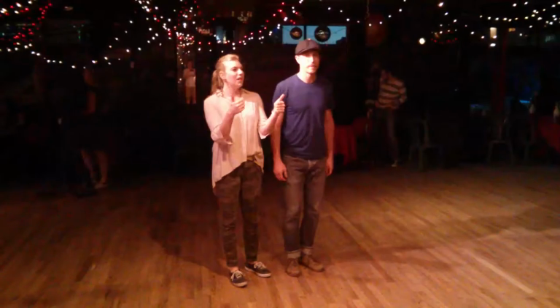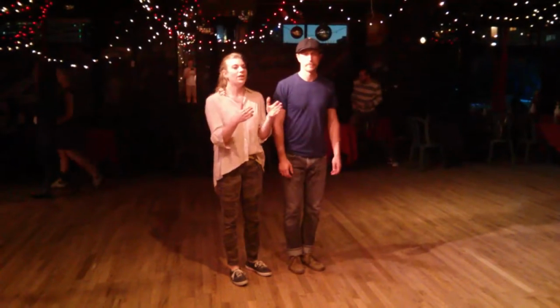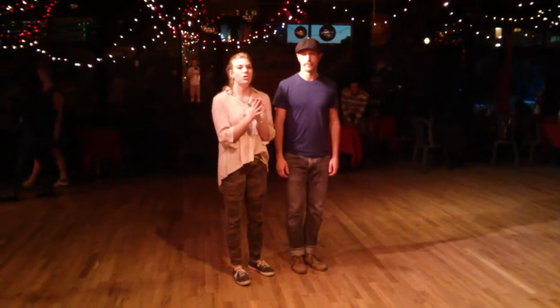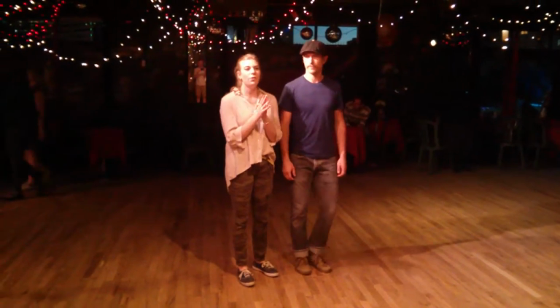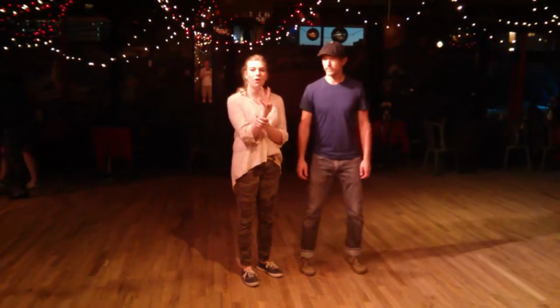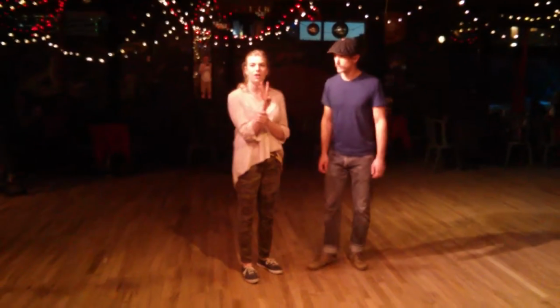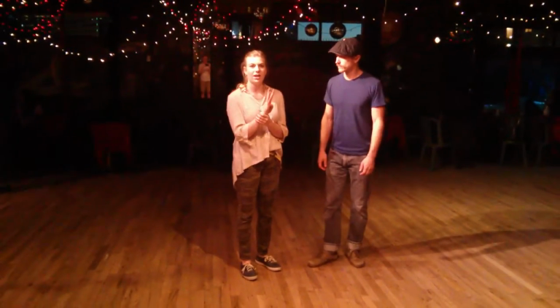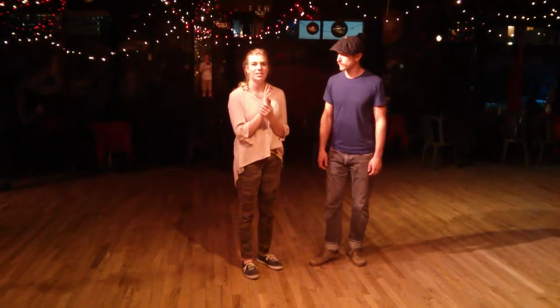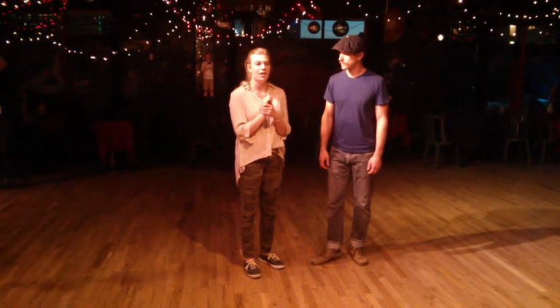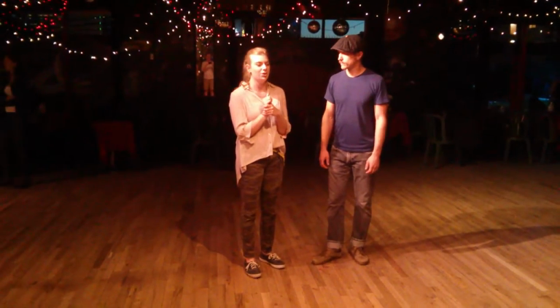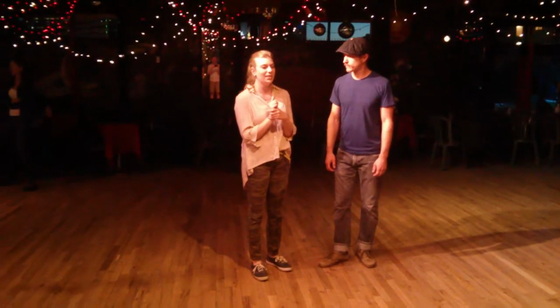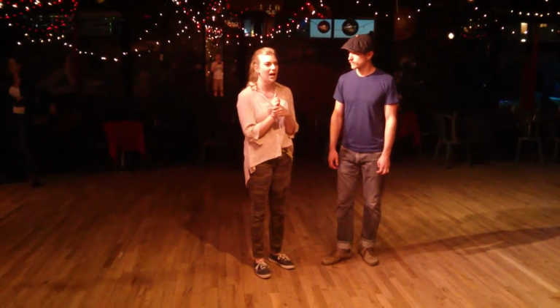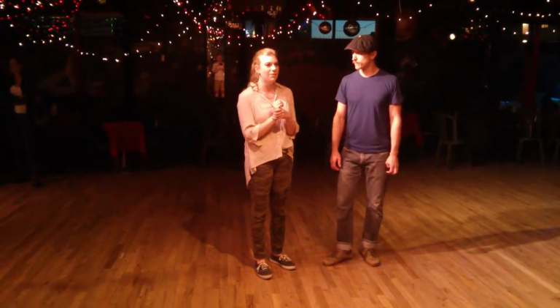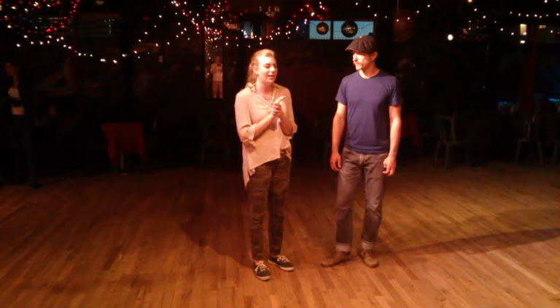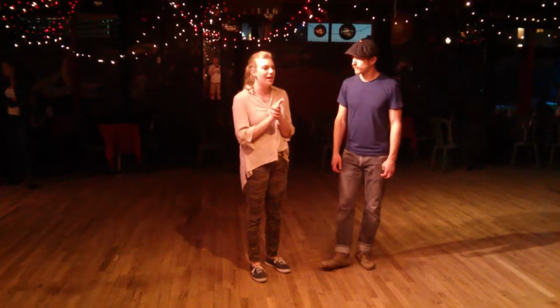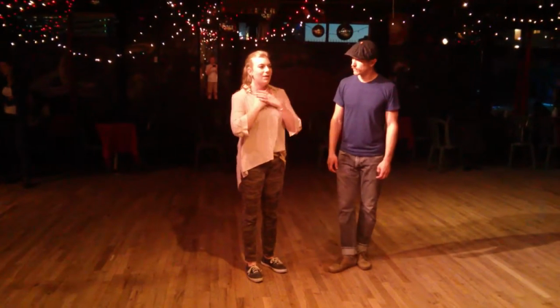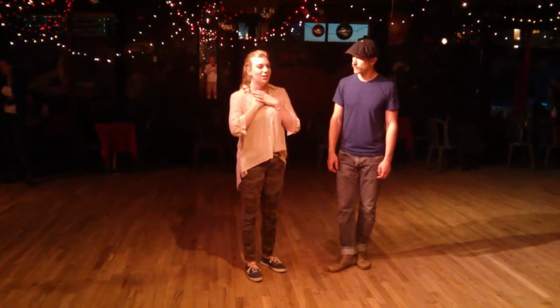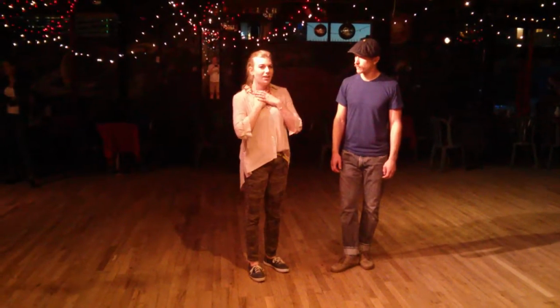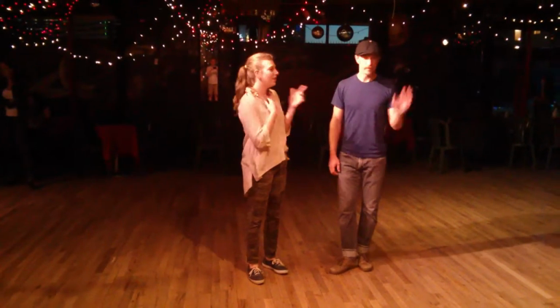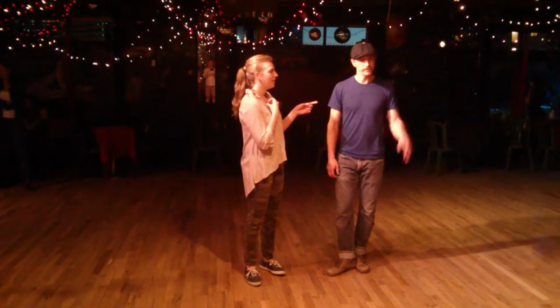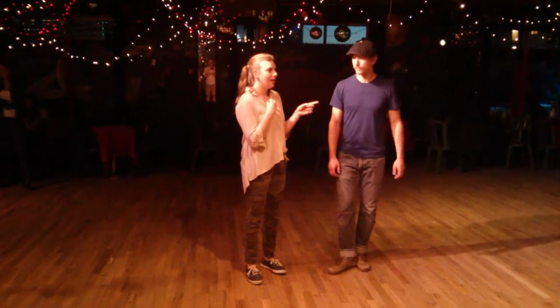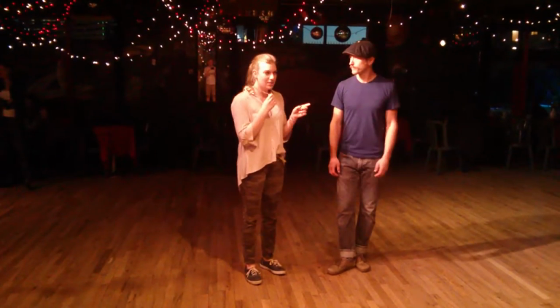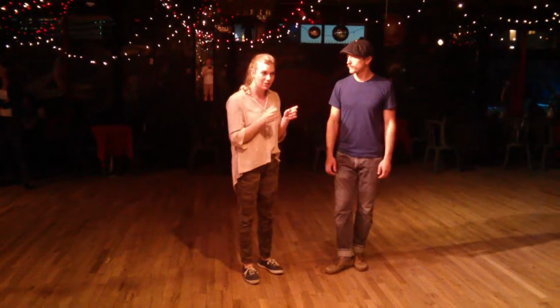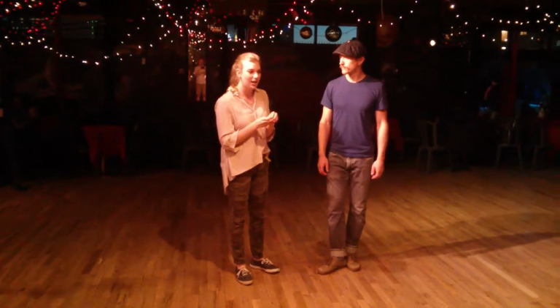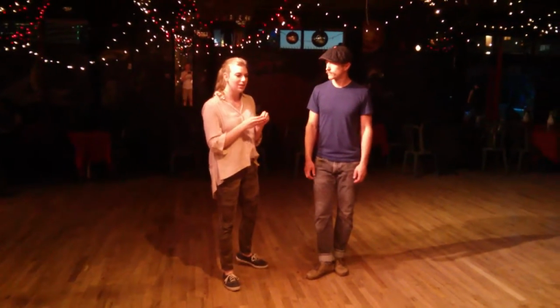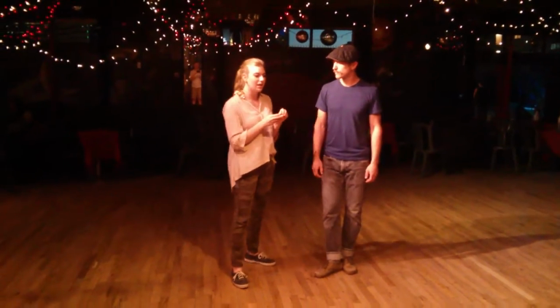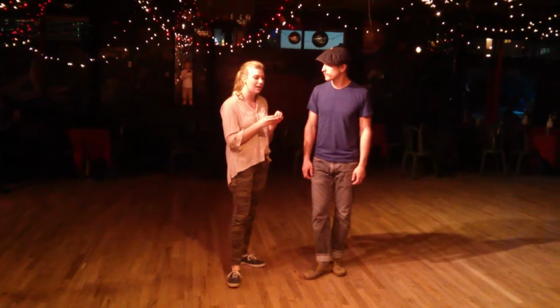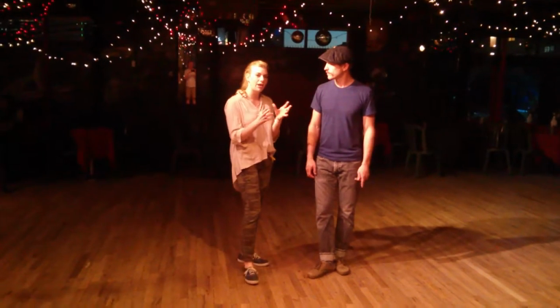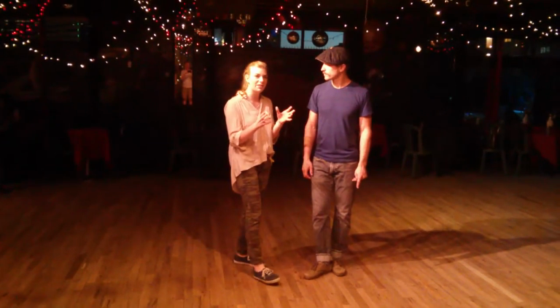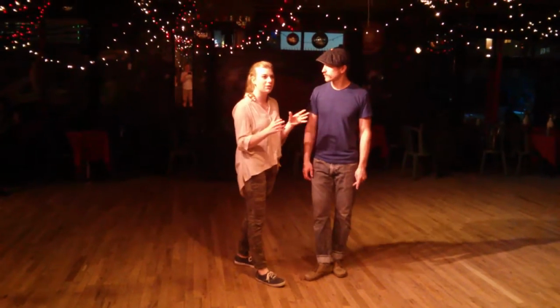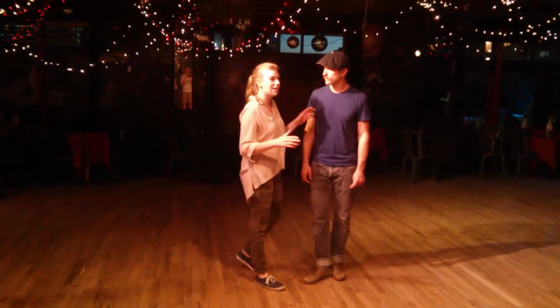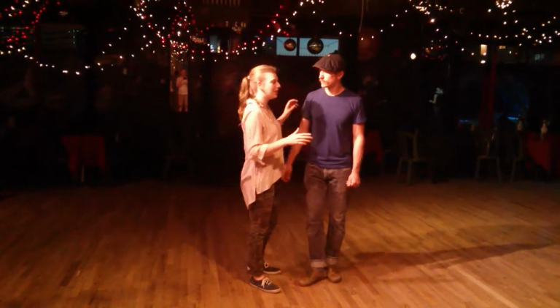Welcome to week four of August's Intermediate Lindy Hop at the Mercury Cafe. My name is Lark. I'm Nicholas. And tonight we taught a little choreography sequence of Lindy Hop.